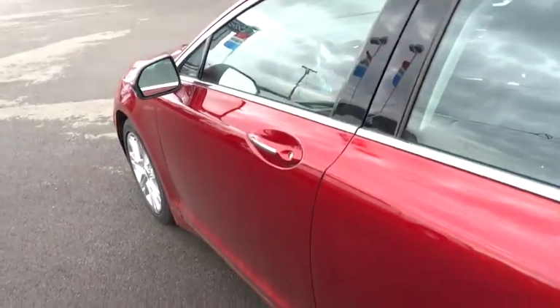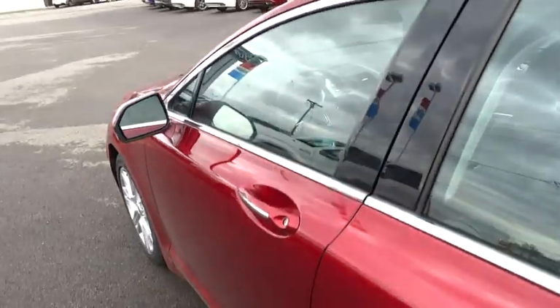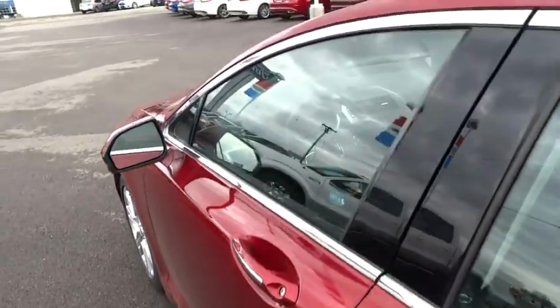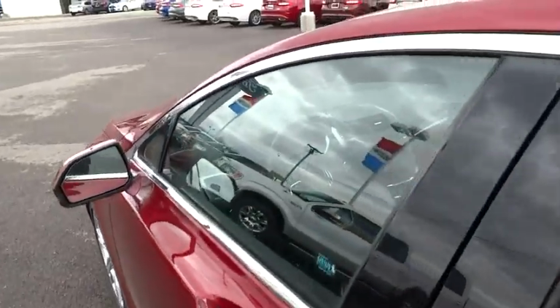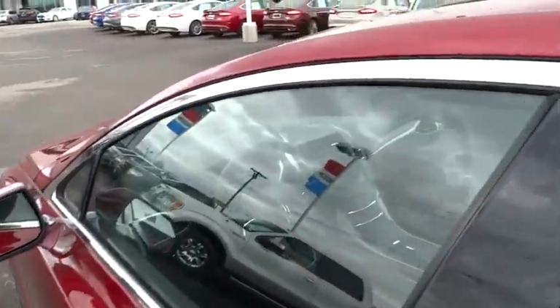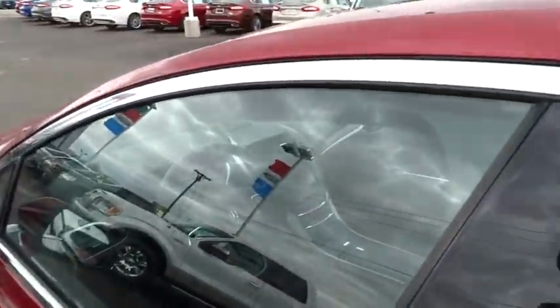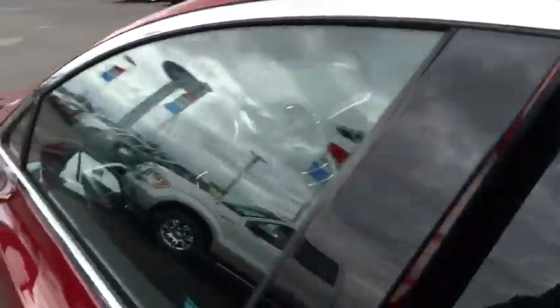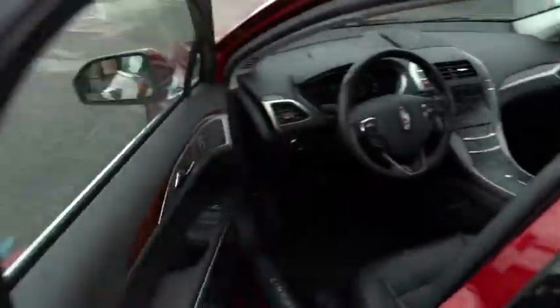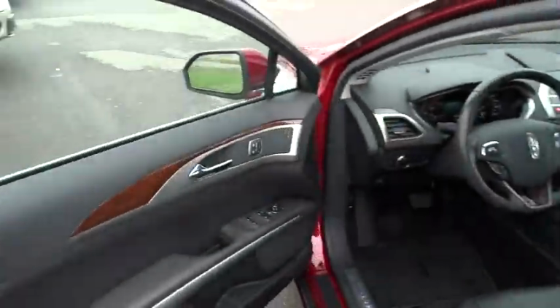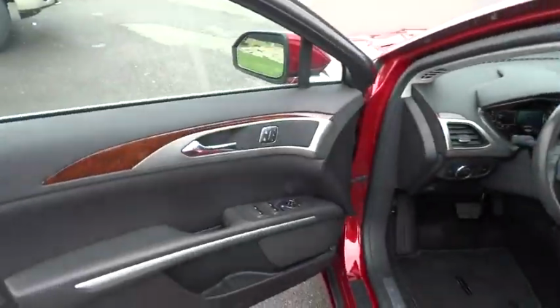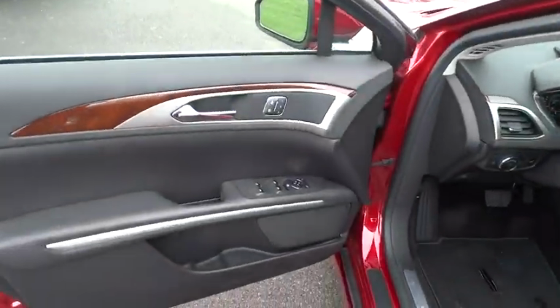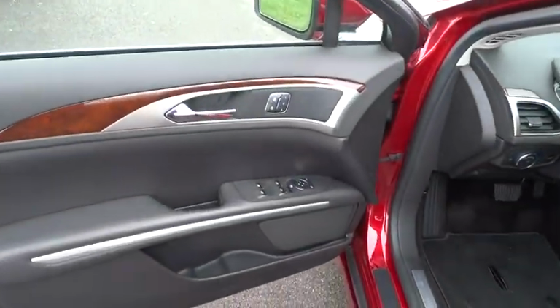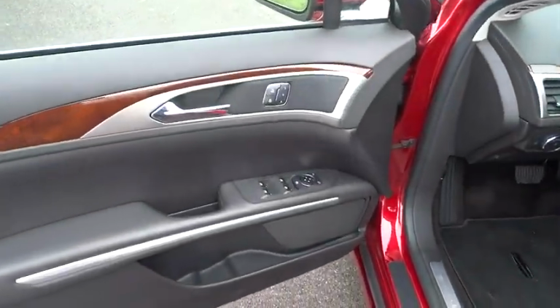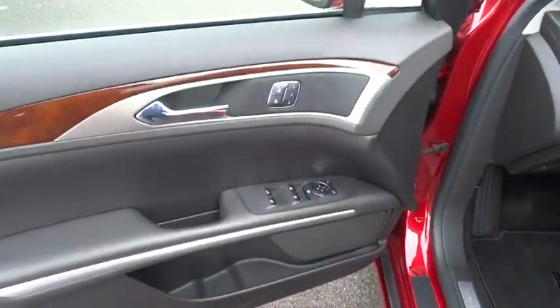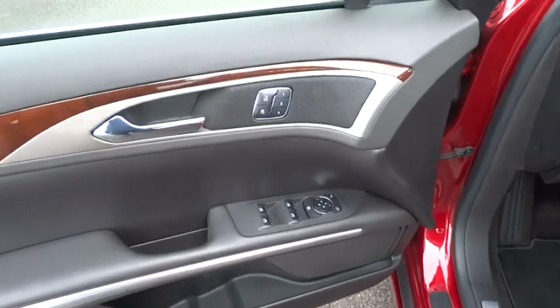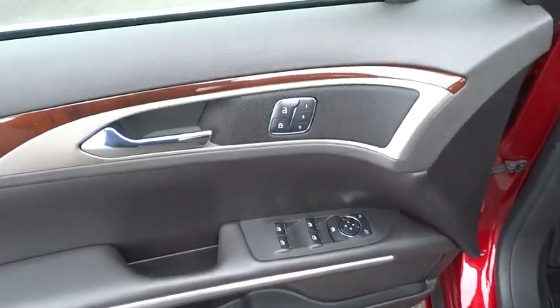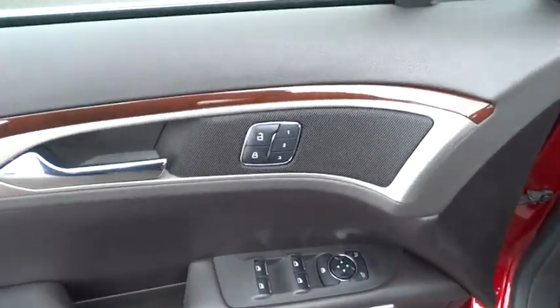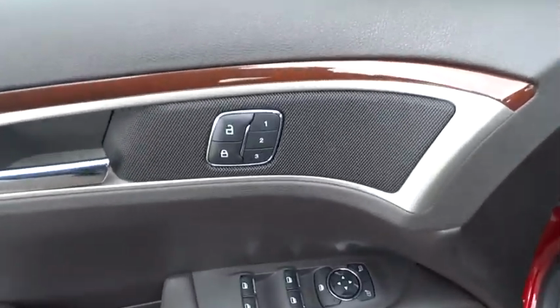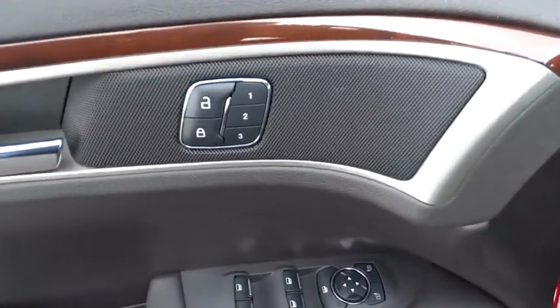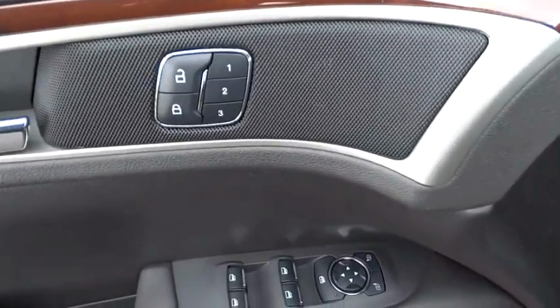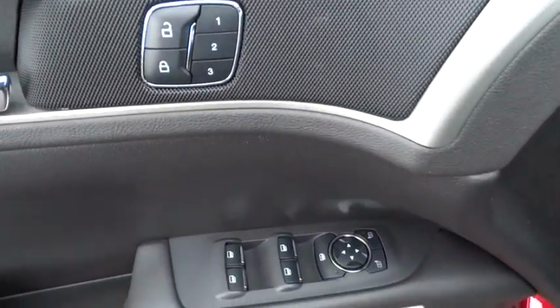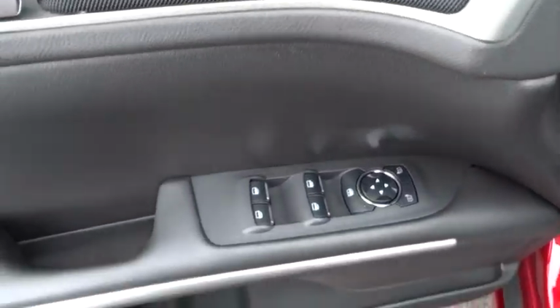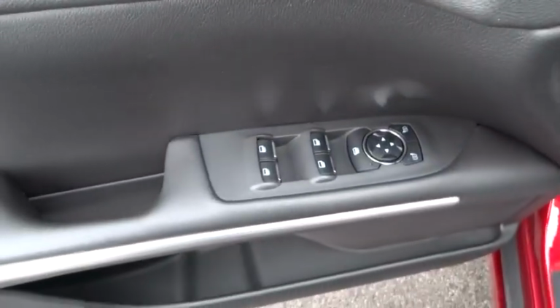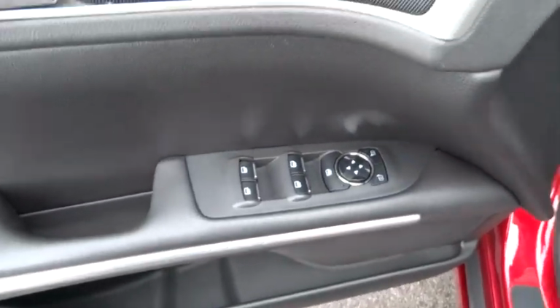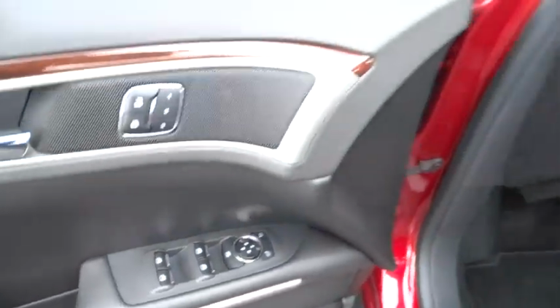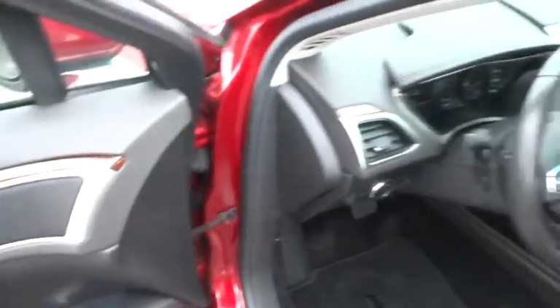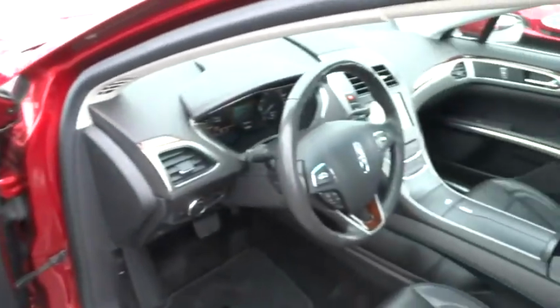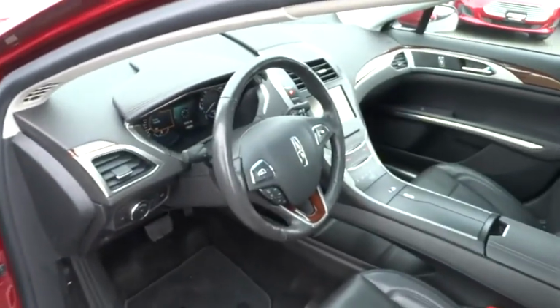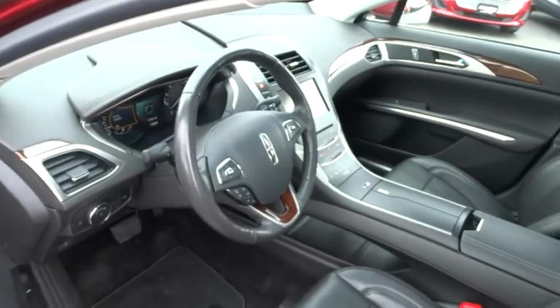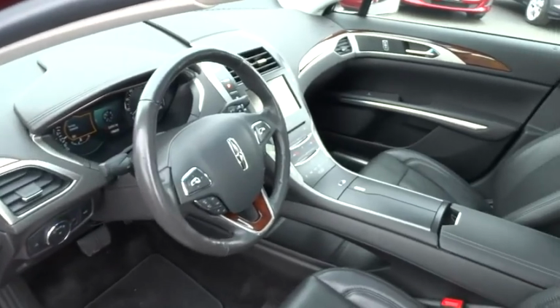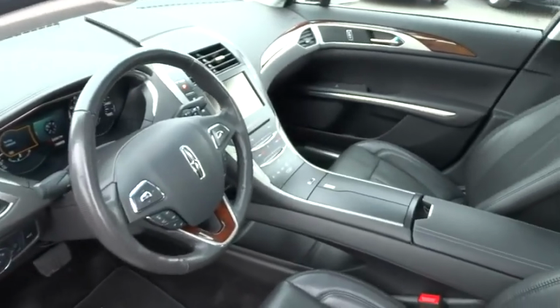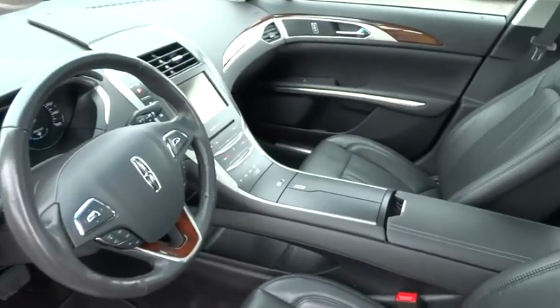PPO, automatic stability control, six-way power adjustable front driver seat, AM FM stereo radio, center armrest, security system, child safety locks, backup camera.